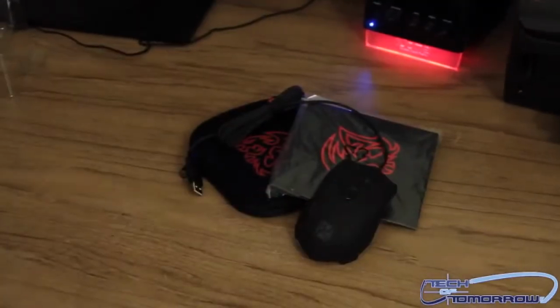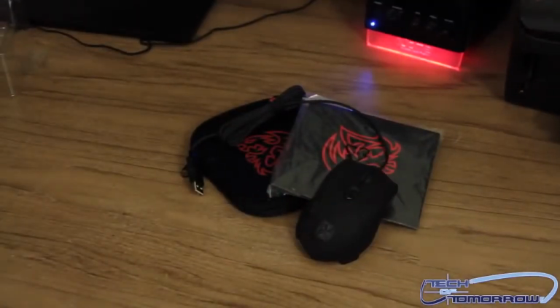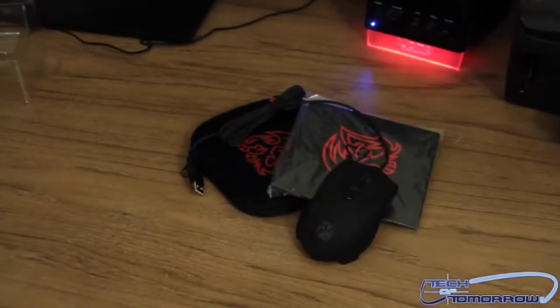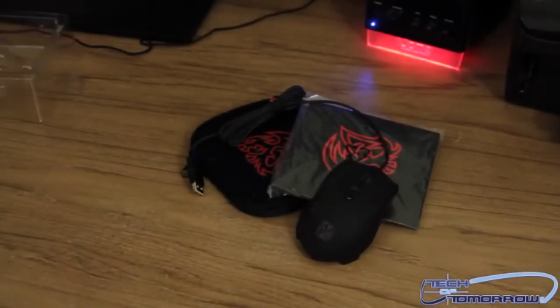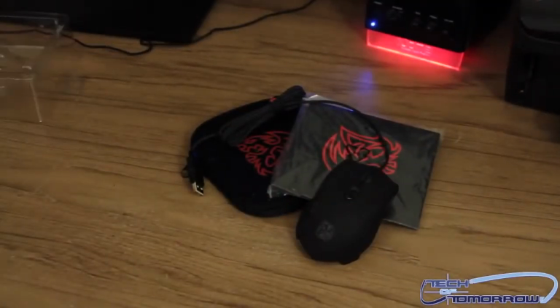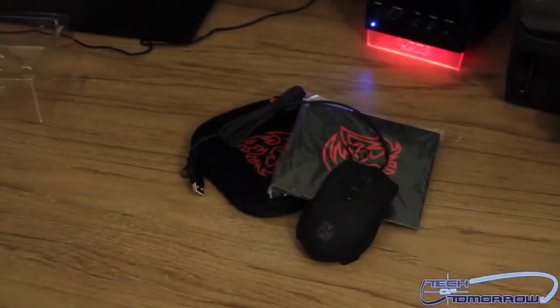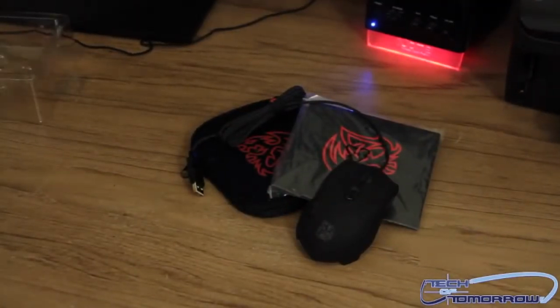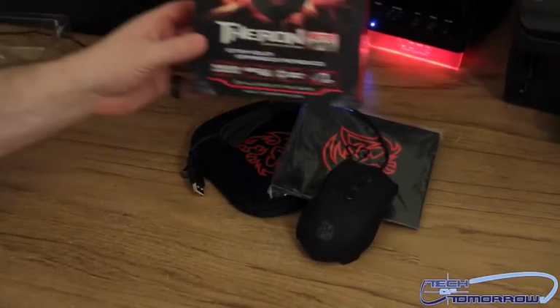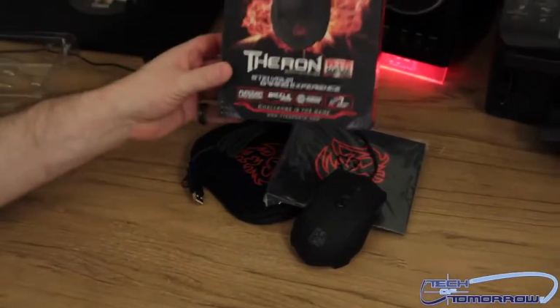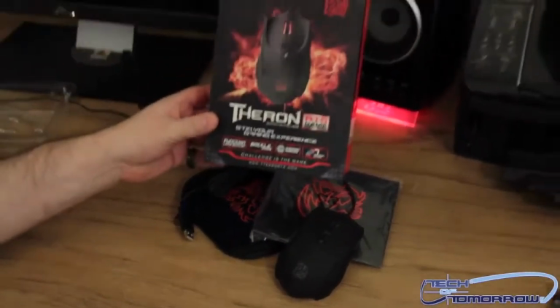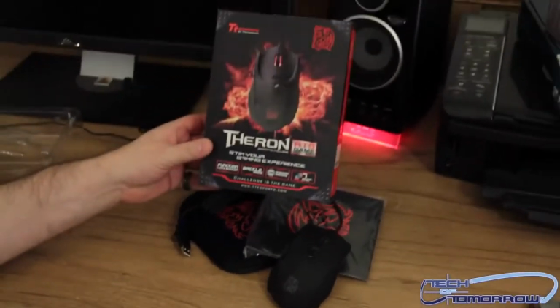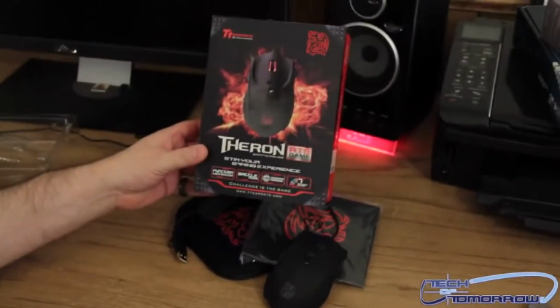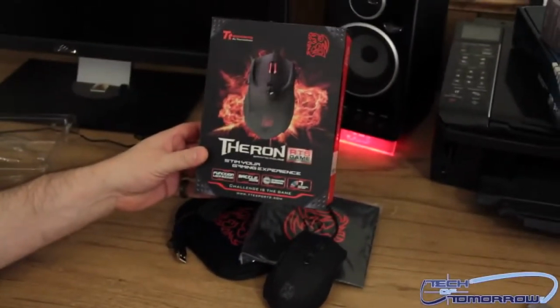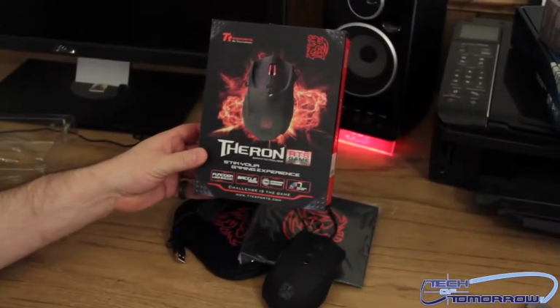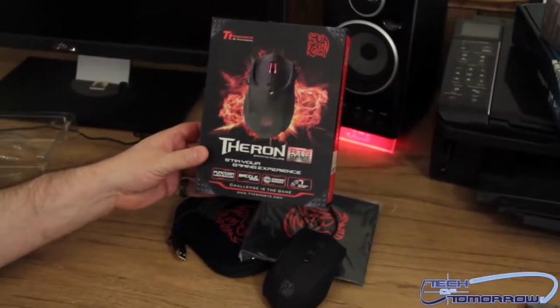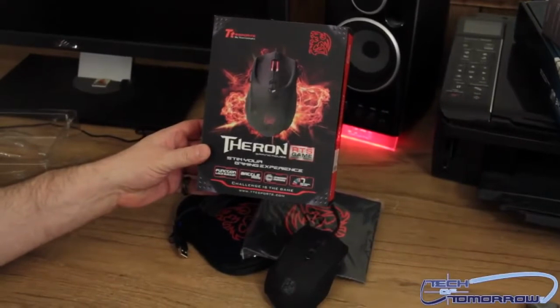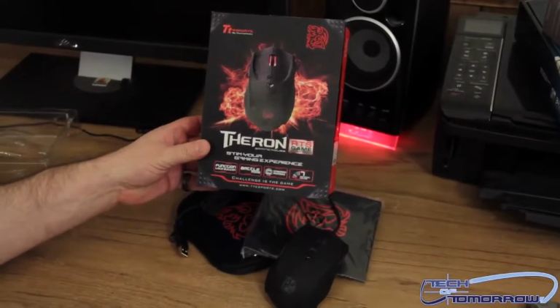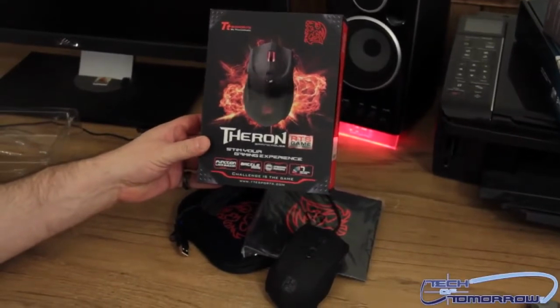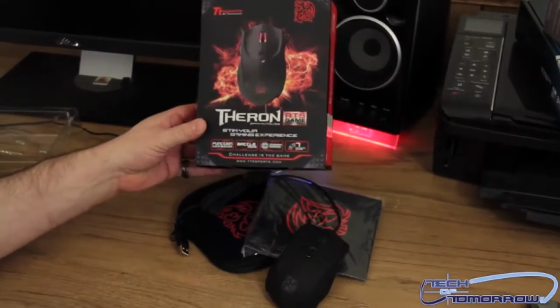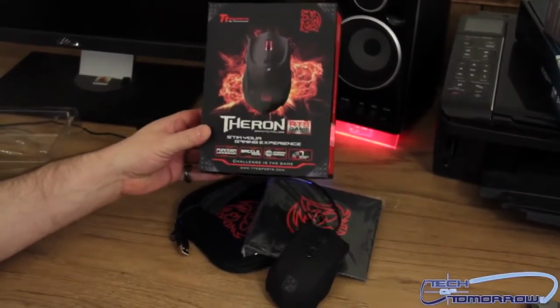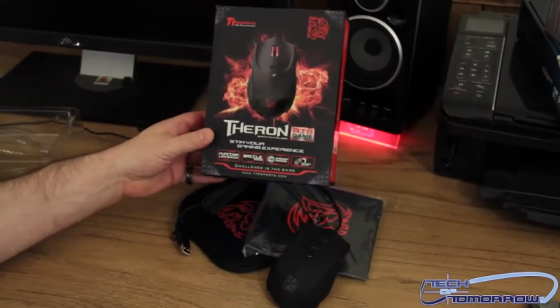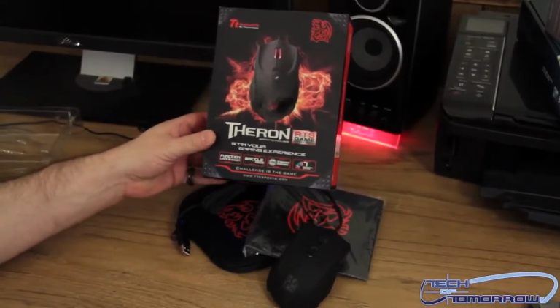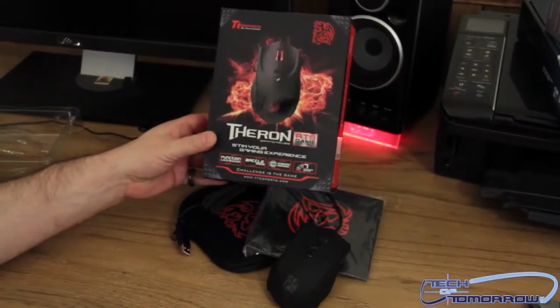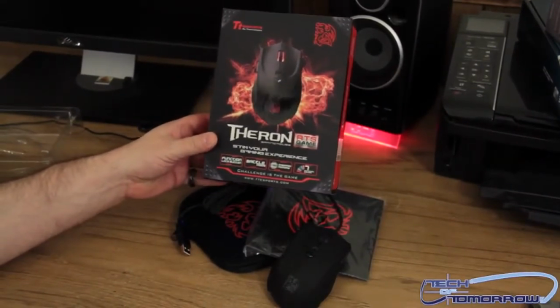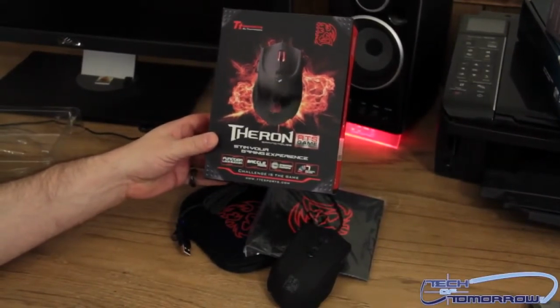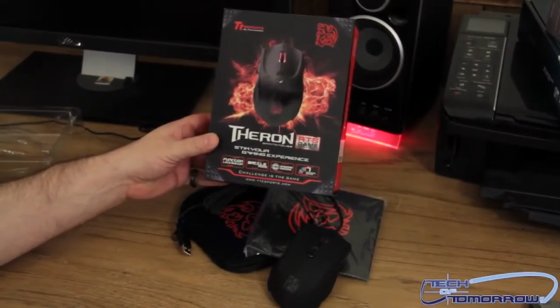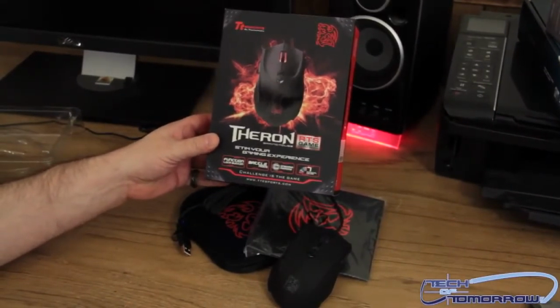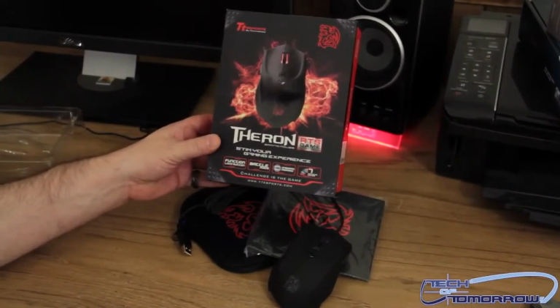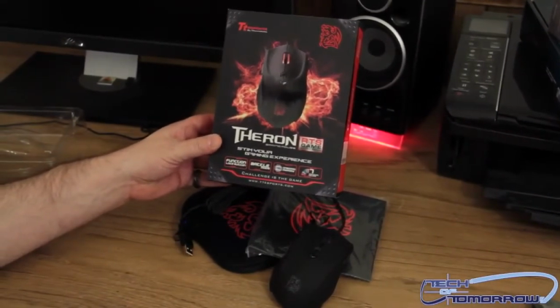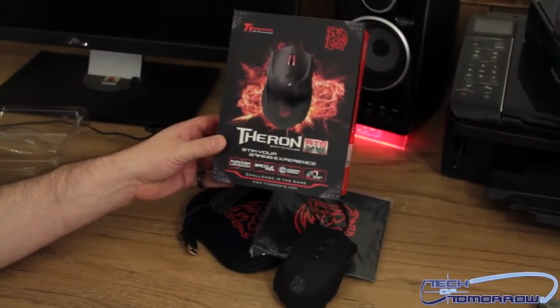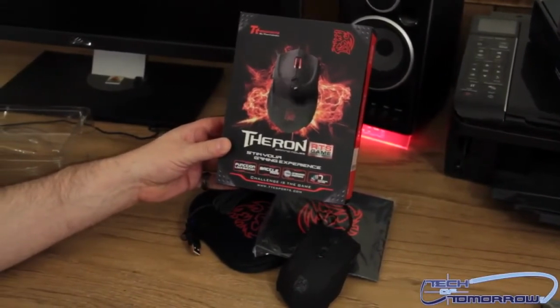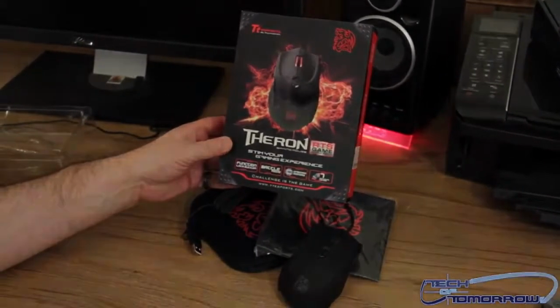Flipping it to the bottom — most common mice have one sensor, but this one has multi sensors, which should make it more accurate by covering more surface area and improving tracking performance. This is the Thermaltake Theron RTS gaming mouse. You're watching Tech of Tomorrow — I'll see you guys back here later.